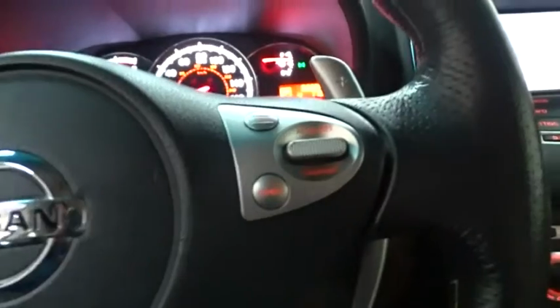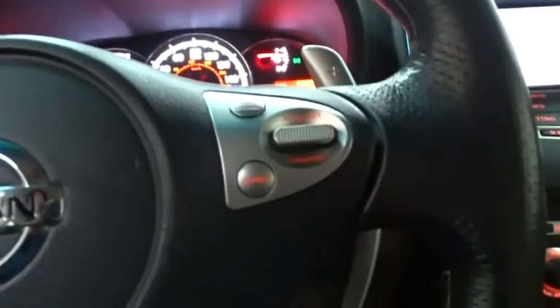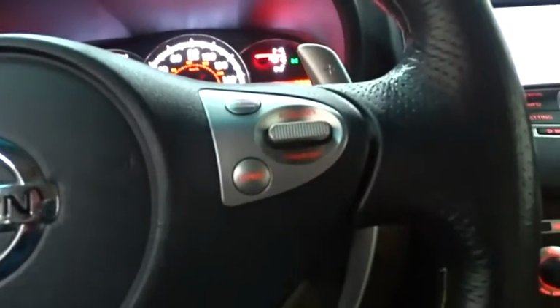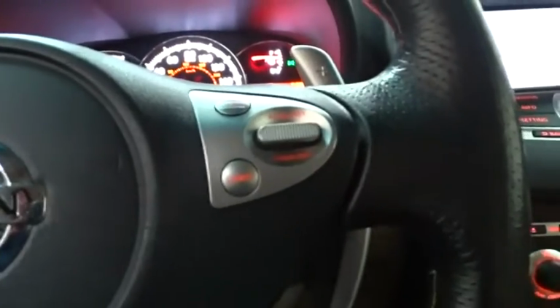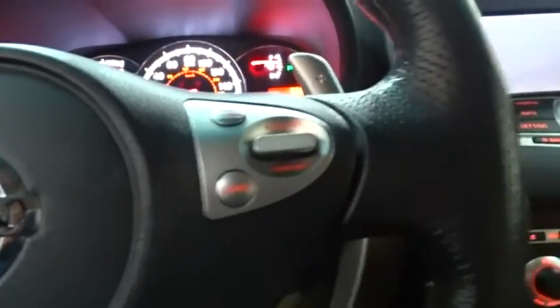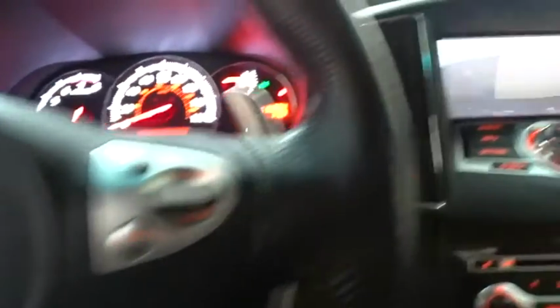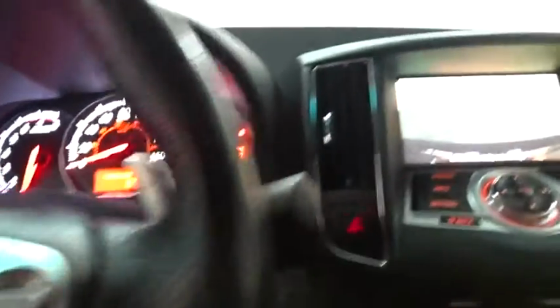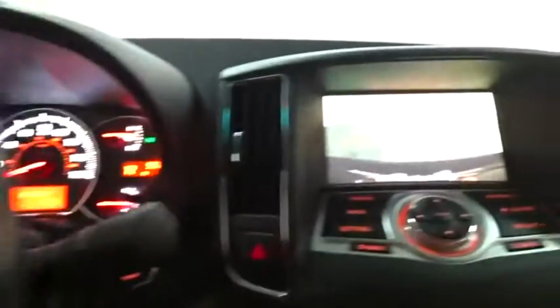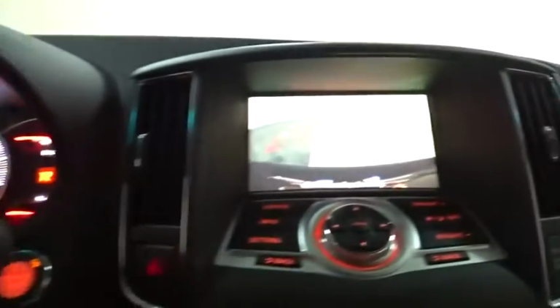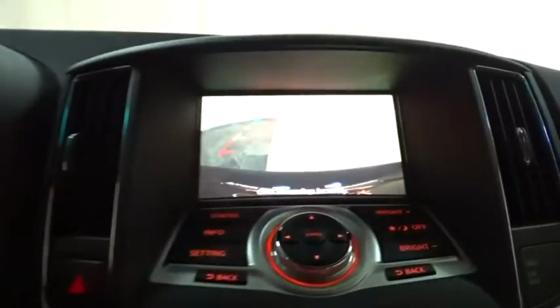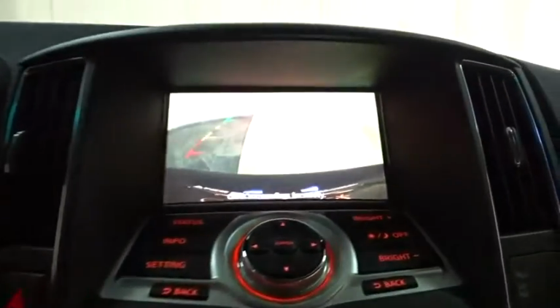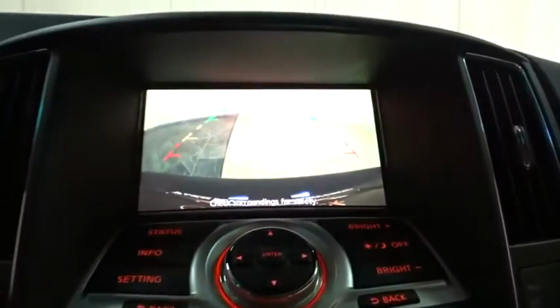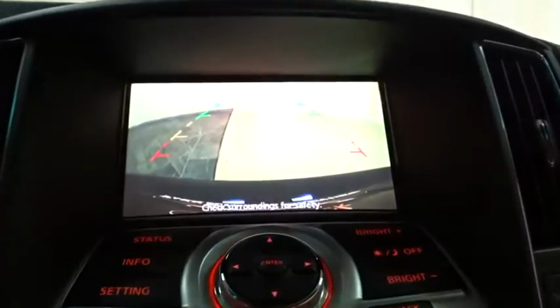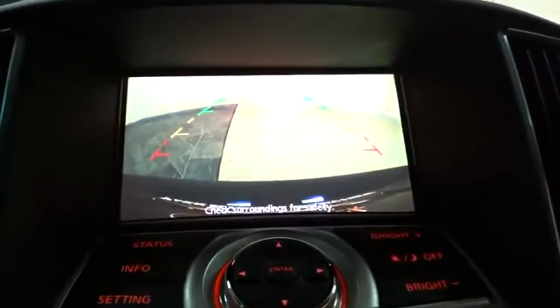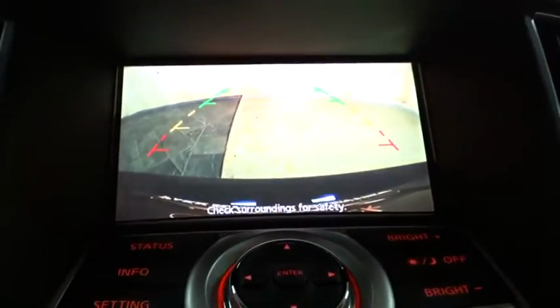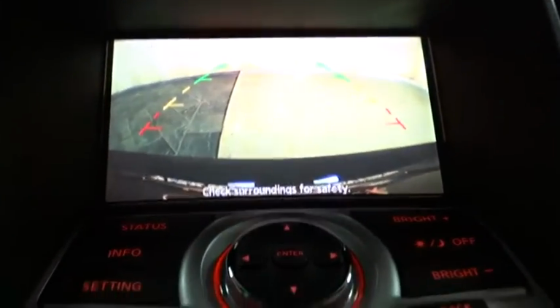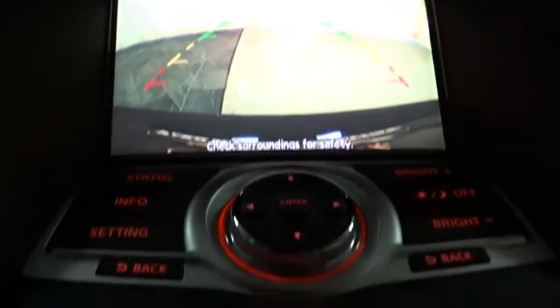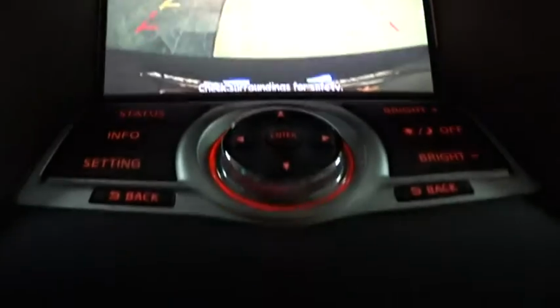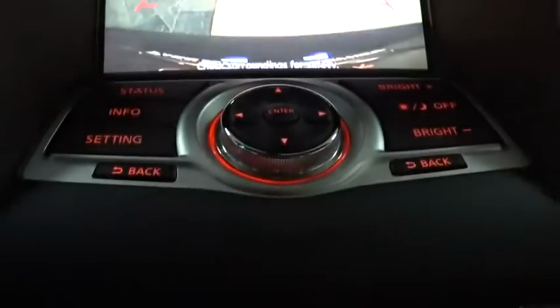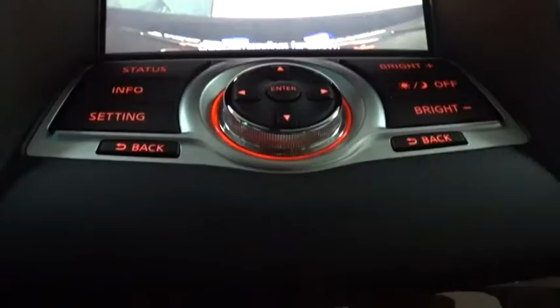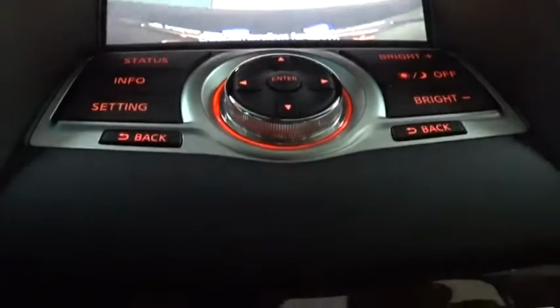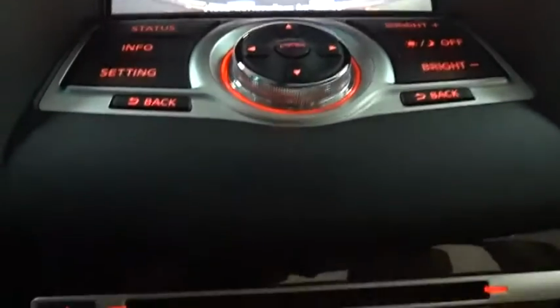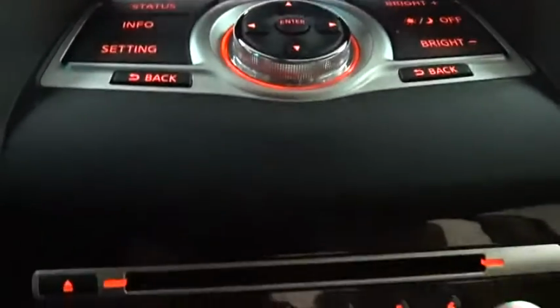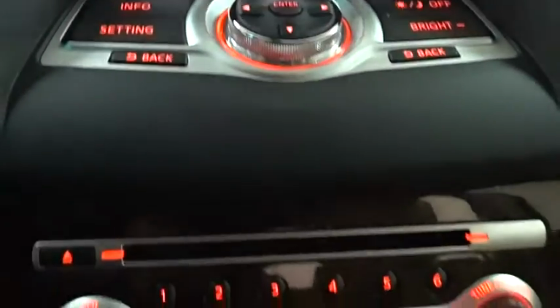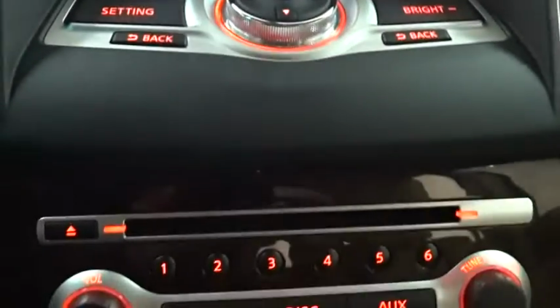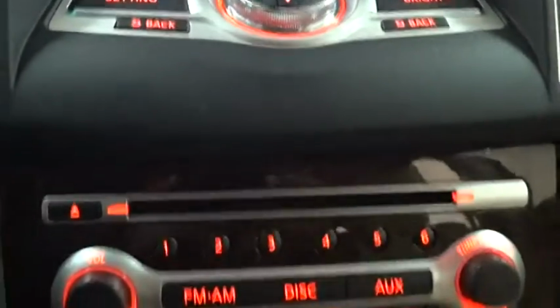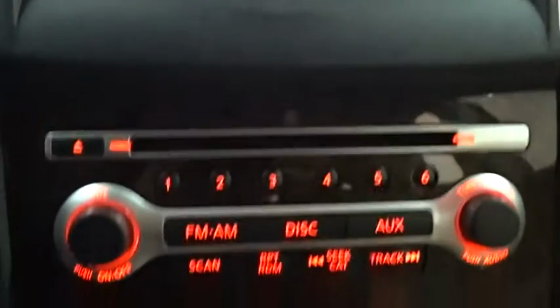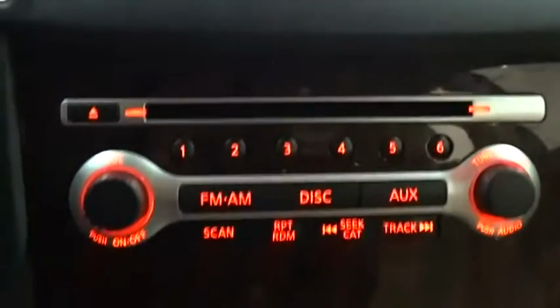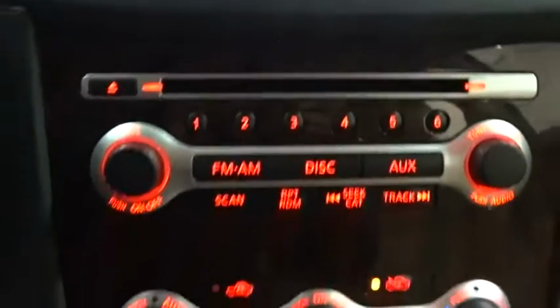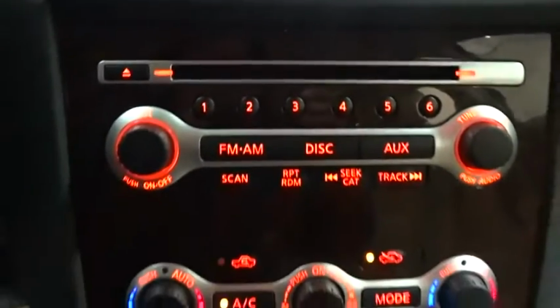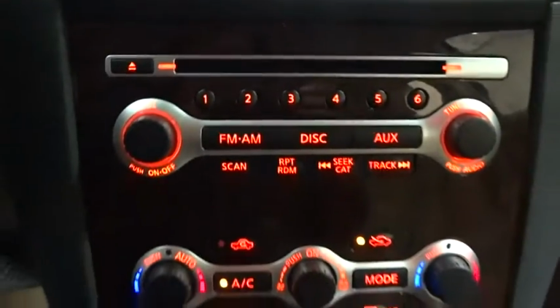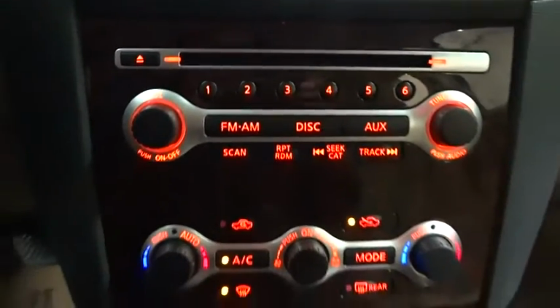Traction control, stability control, backup camera, leather-wrapped steering wheel, Bluetooth, power steering, adjustable steering wheel, aluminum wheels.